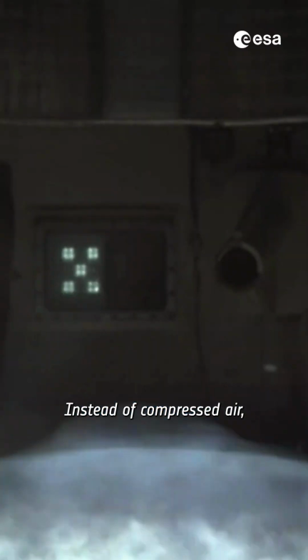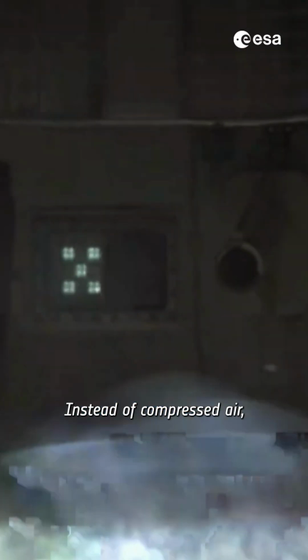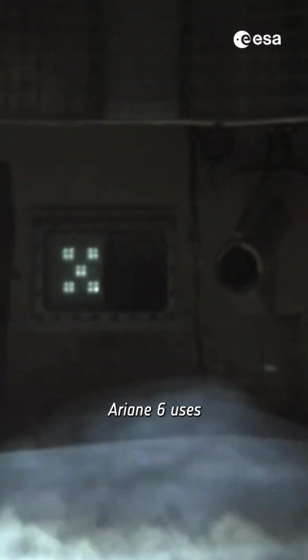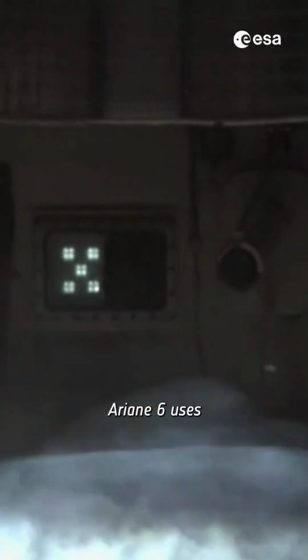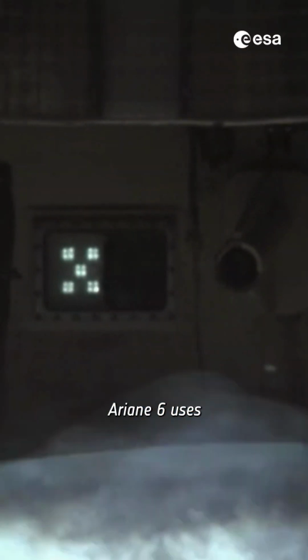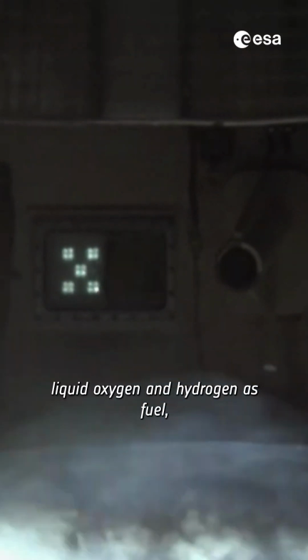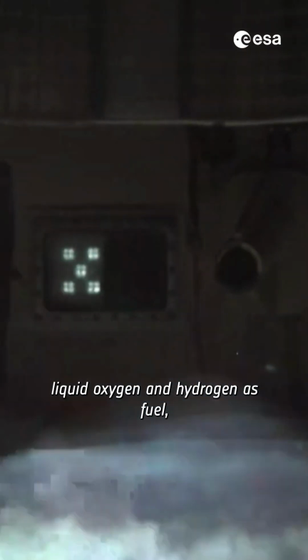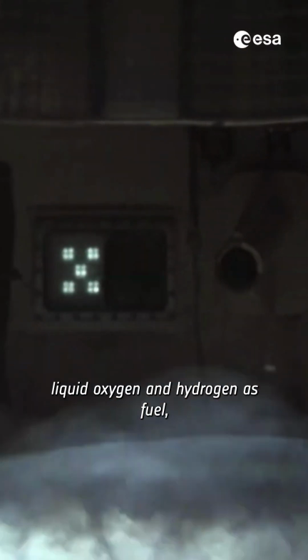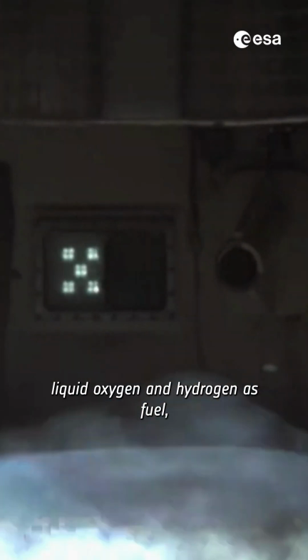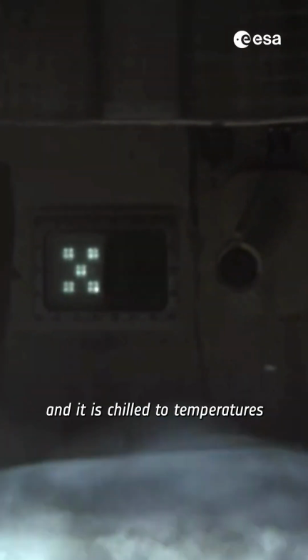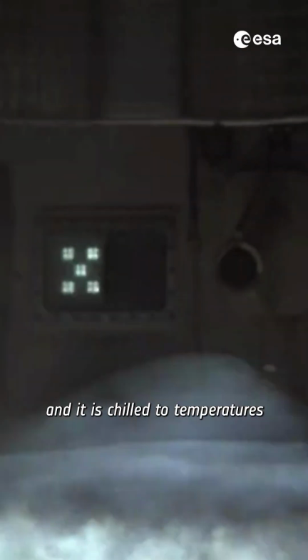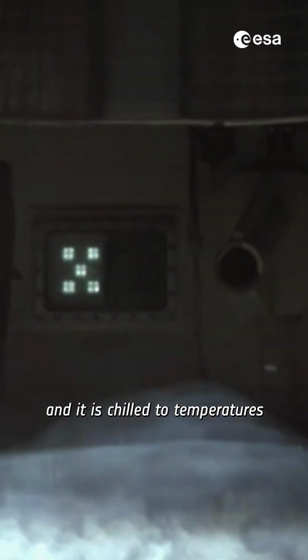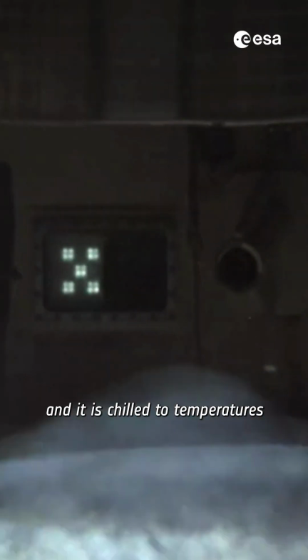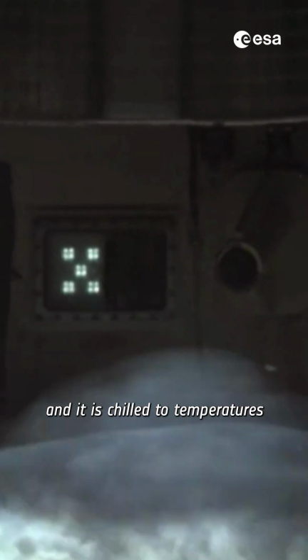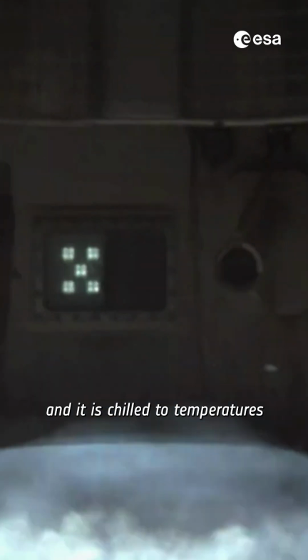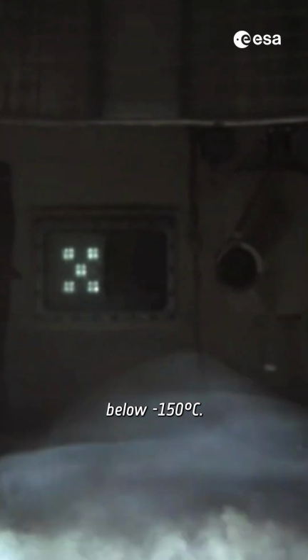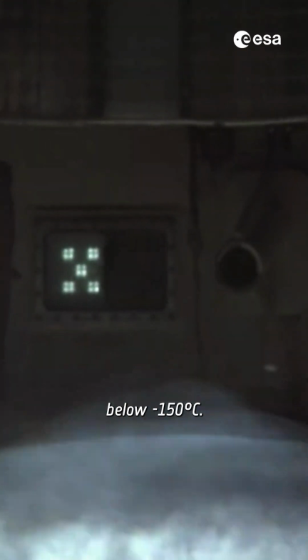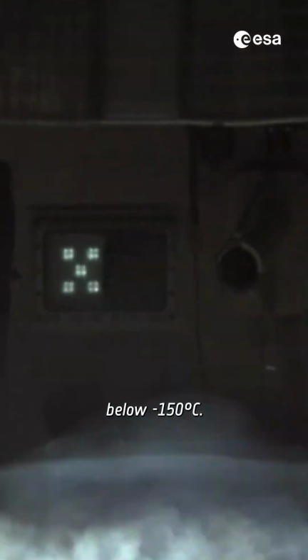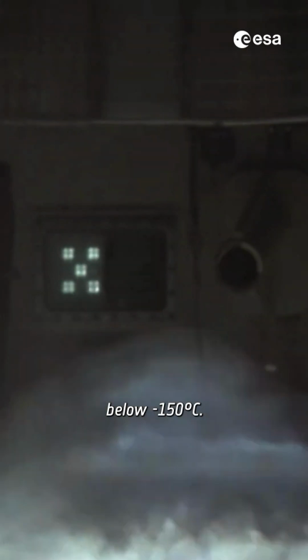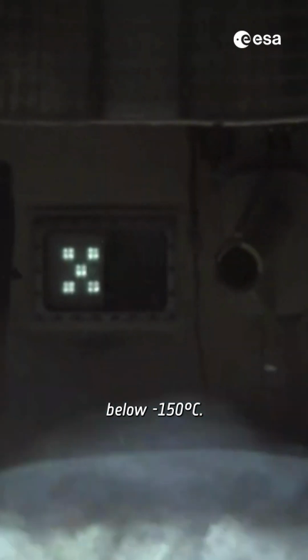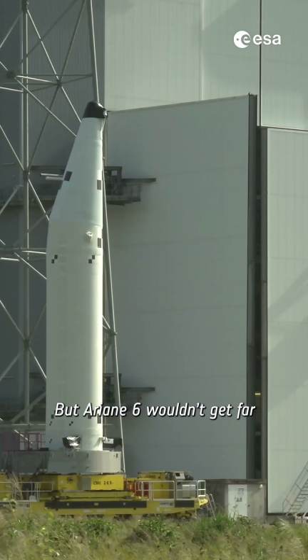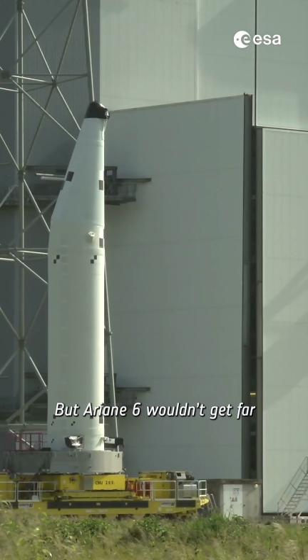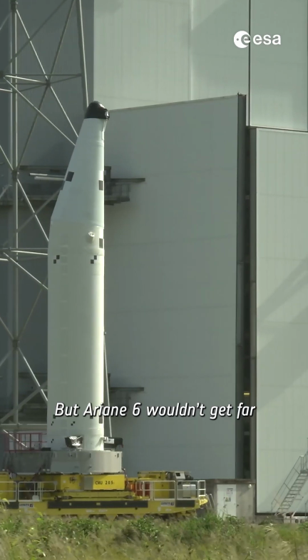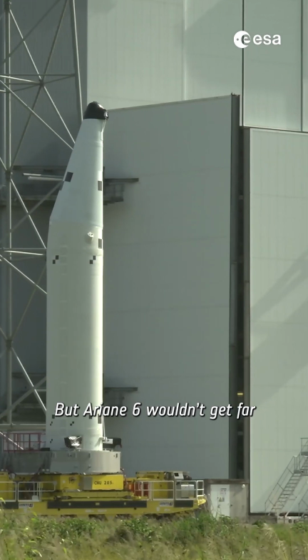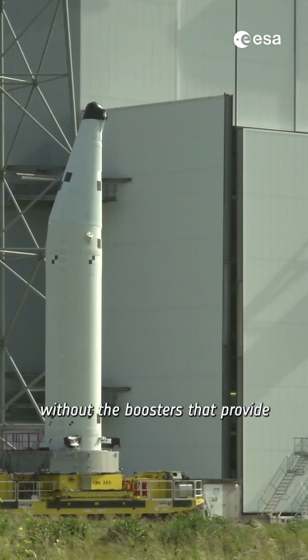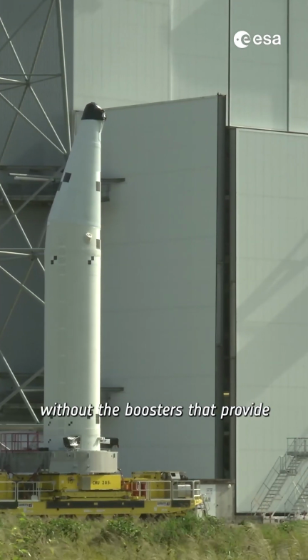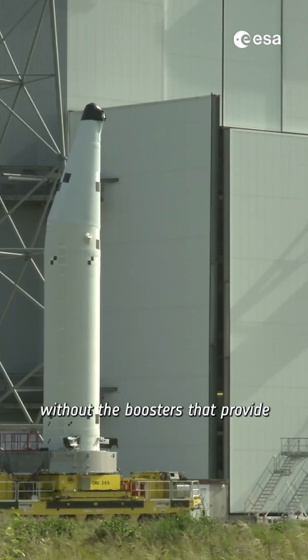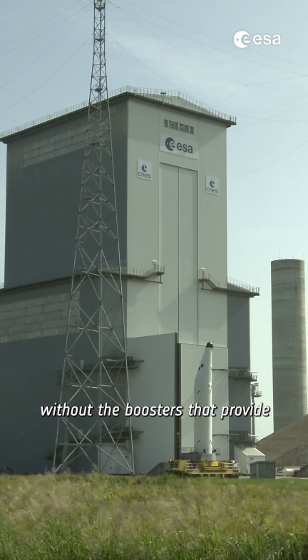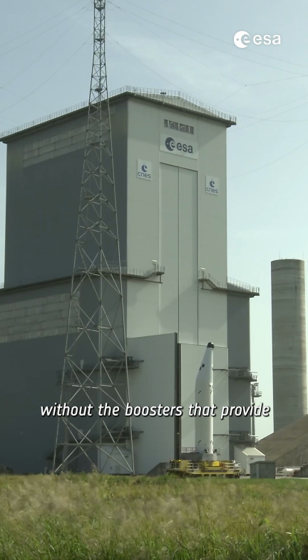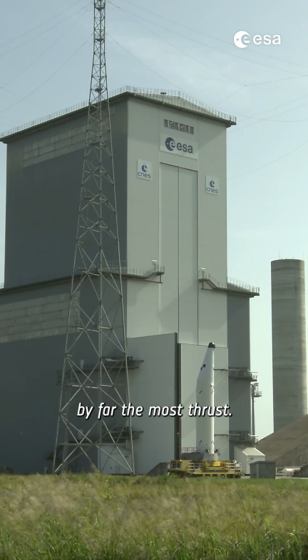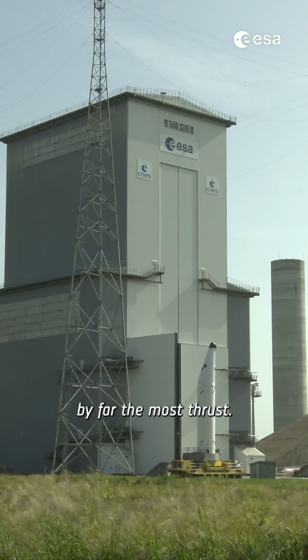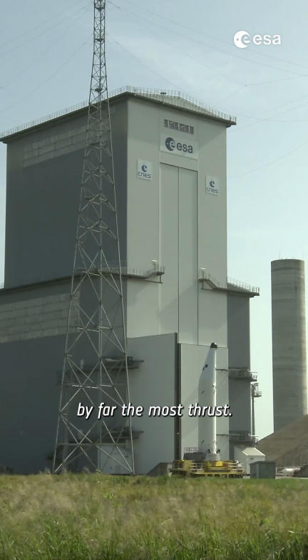Instead of compressed air, Ariane 6 uses liquid oxygen and hydrogen as fuel, and it is chilled to temperatures below minus 150 degrees Celsius. But Ariane 6 wouldn't get far without the boosters that provide by far the most thrust.